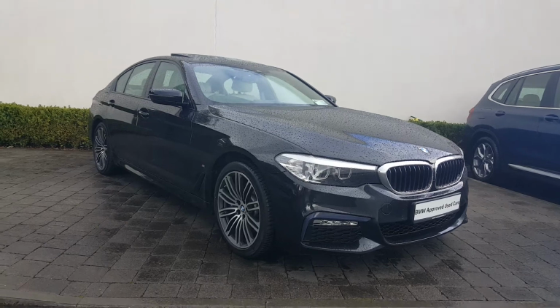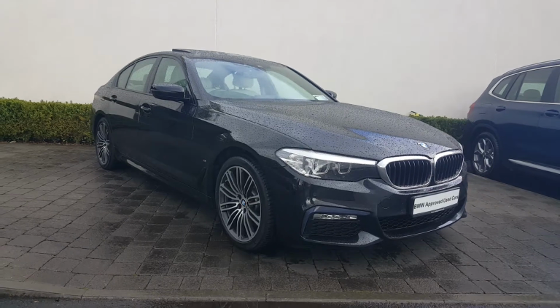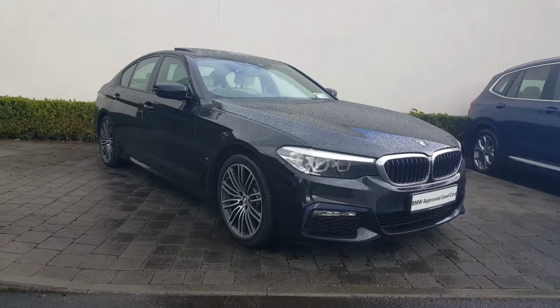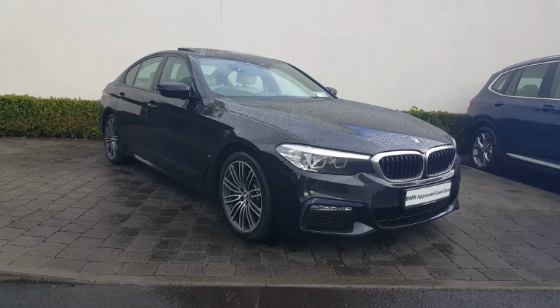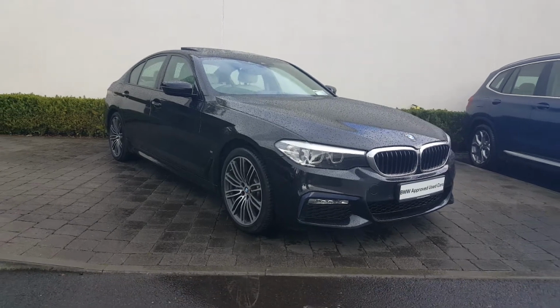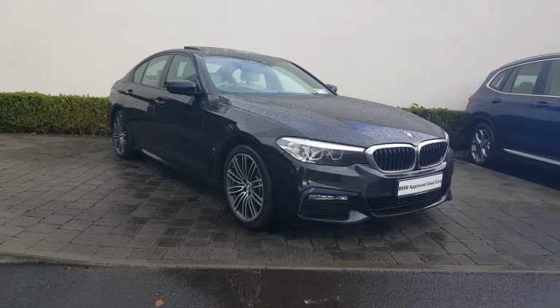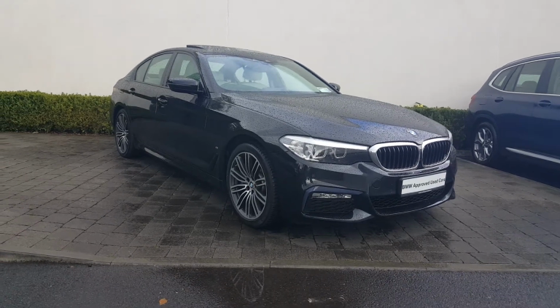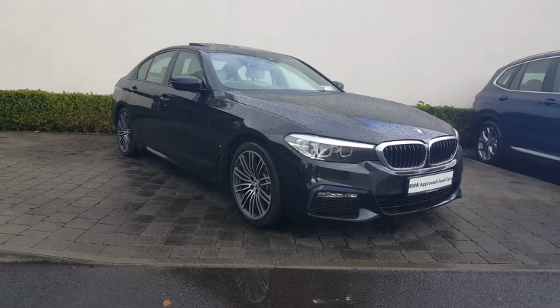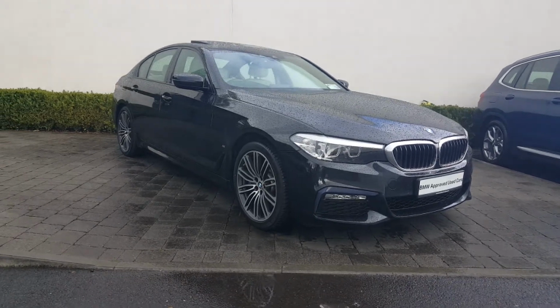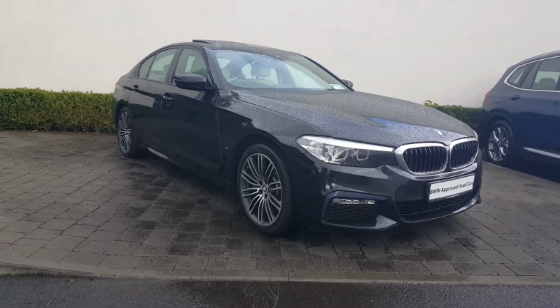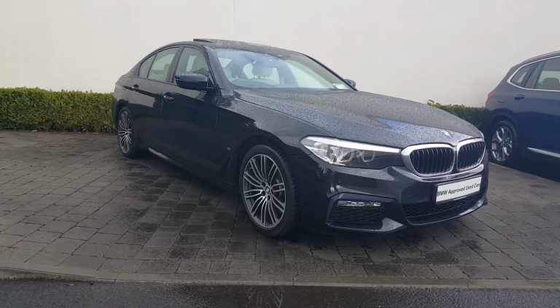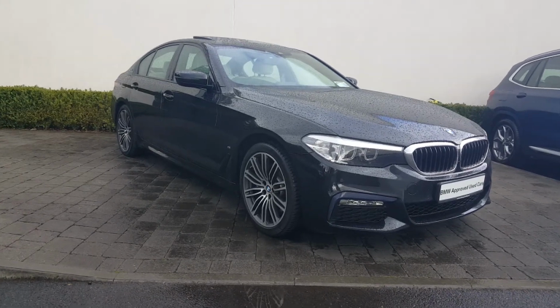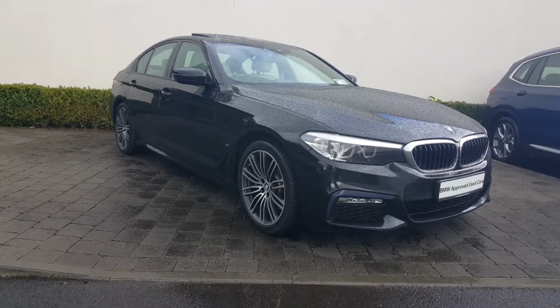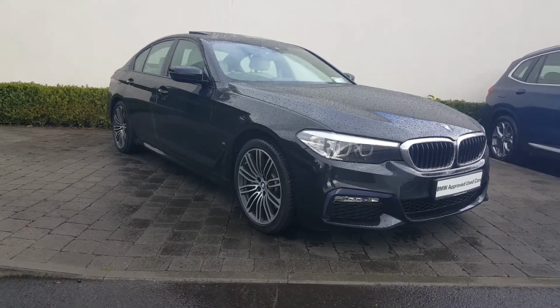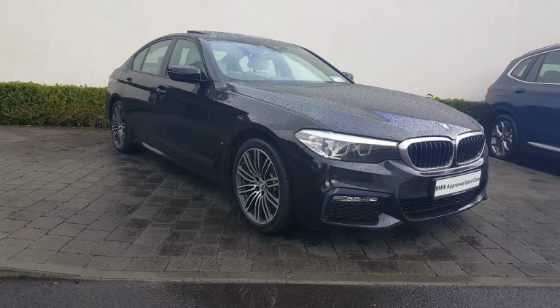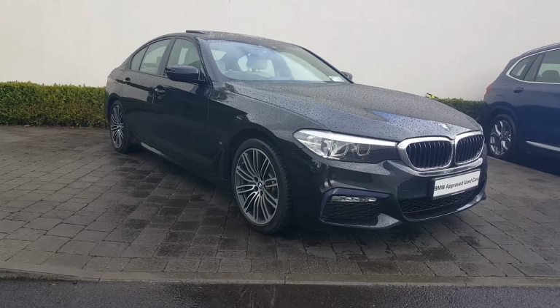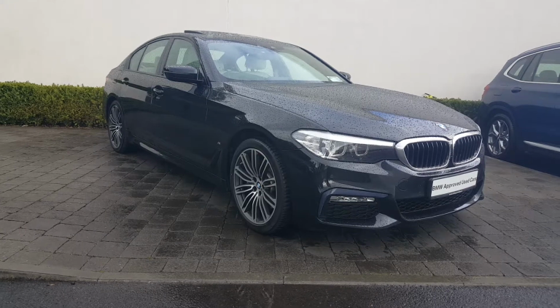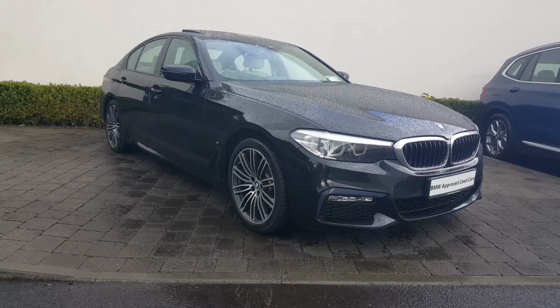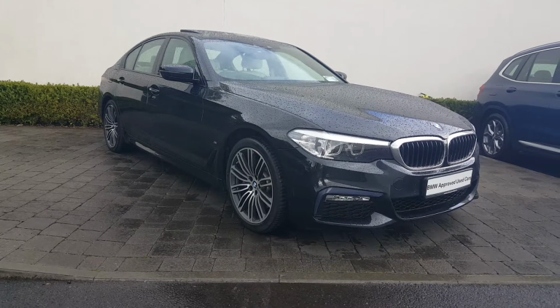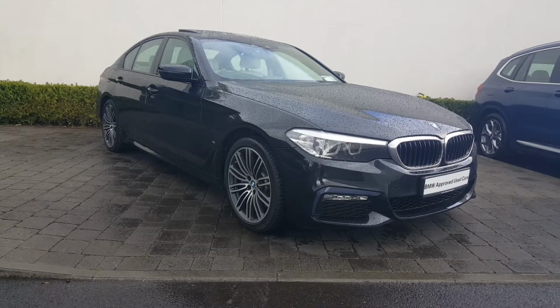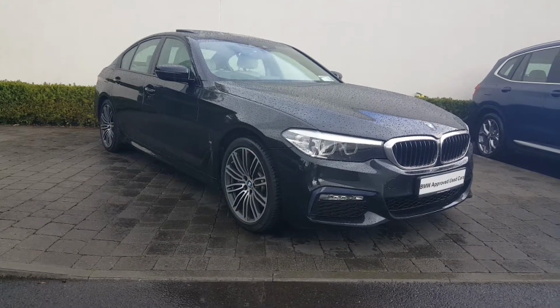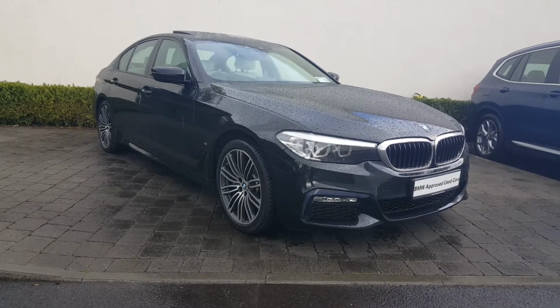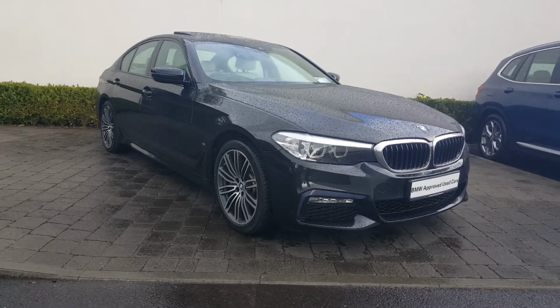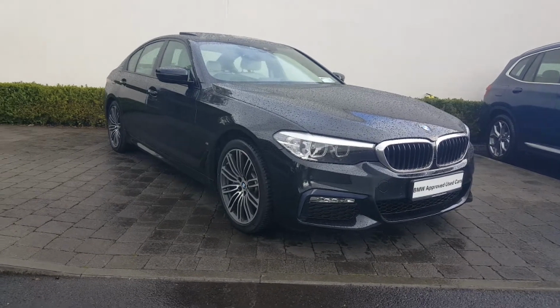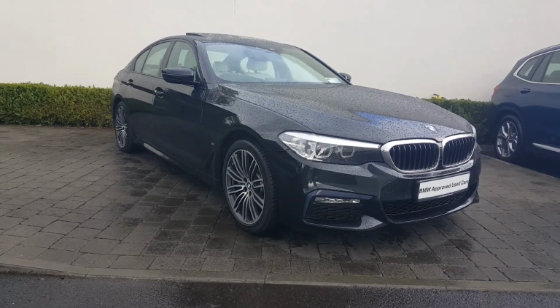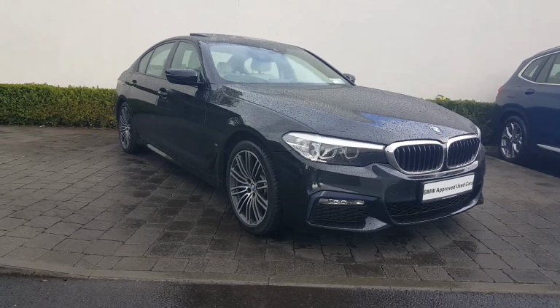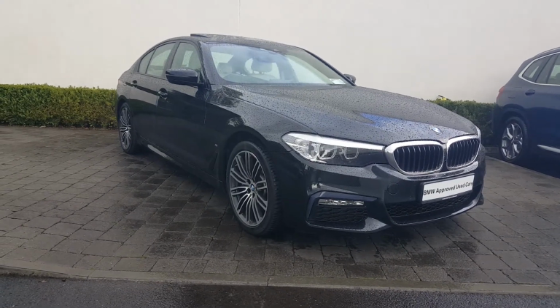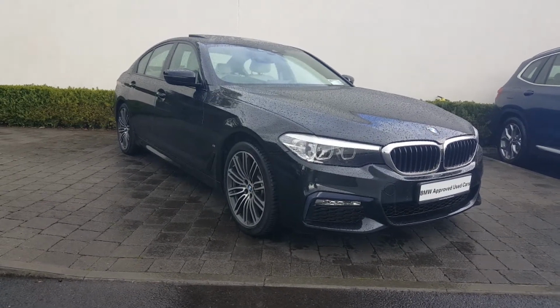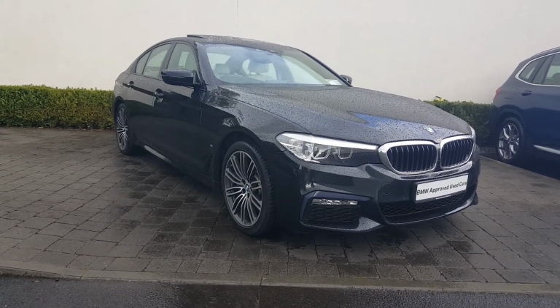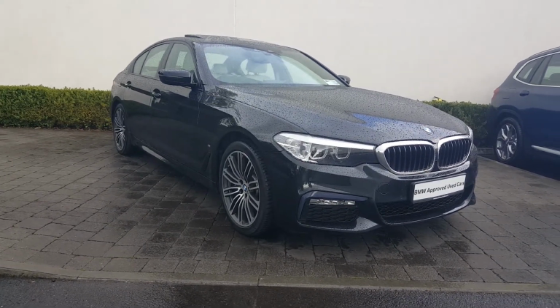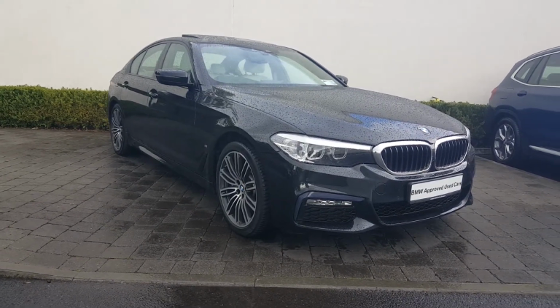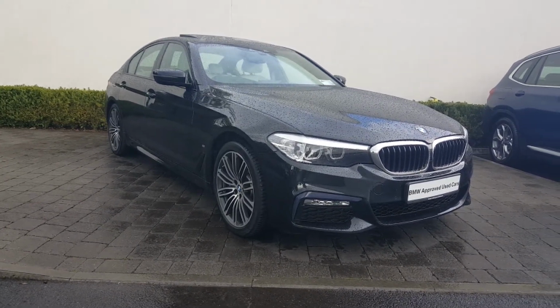Hi there, it's Bobby from Colm Quinn BMW in Athlone. Today I'll just be doing a quick video presentation on this 2018 BMW 530e M Sport.